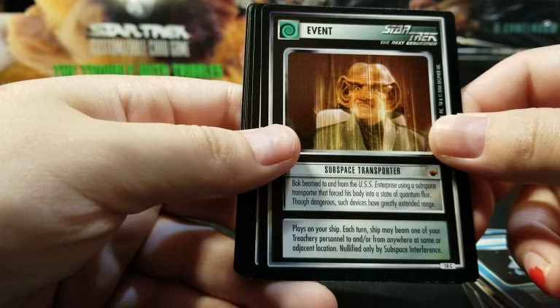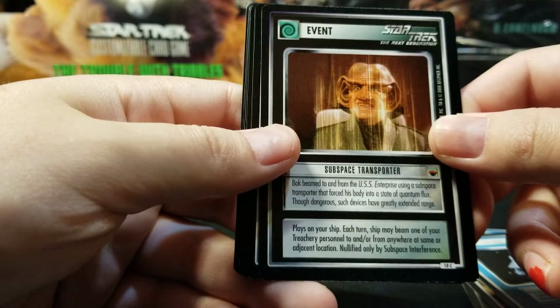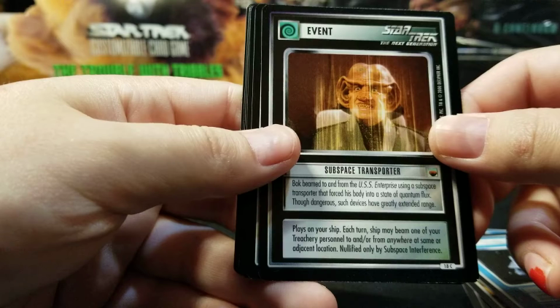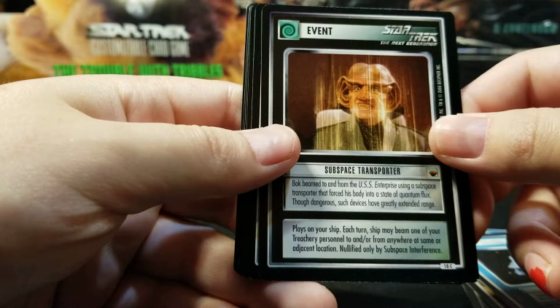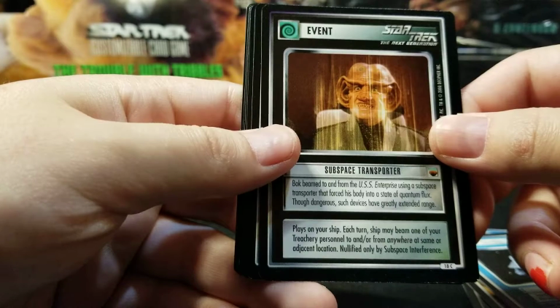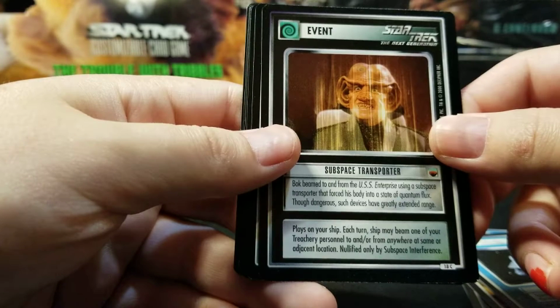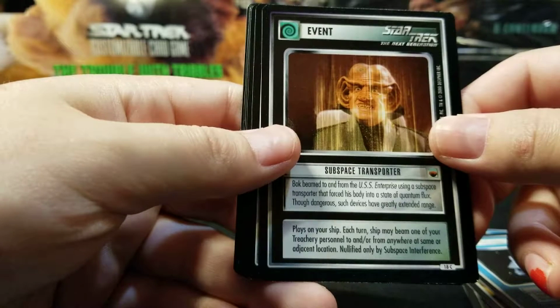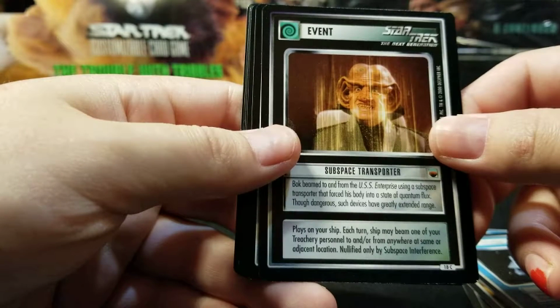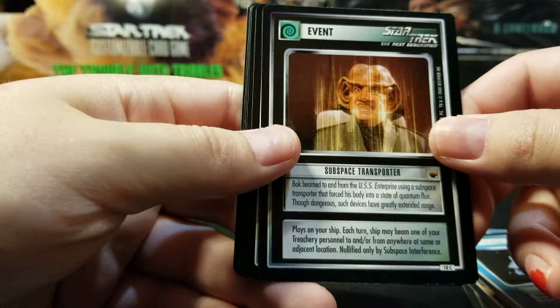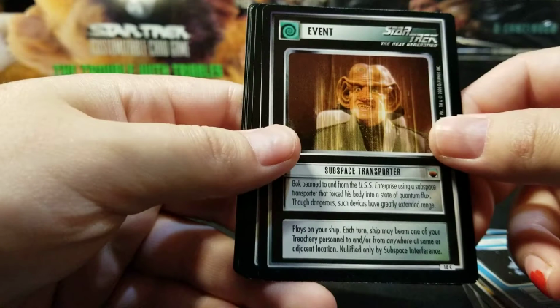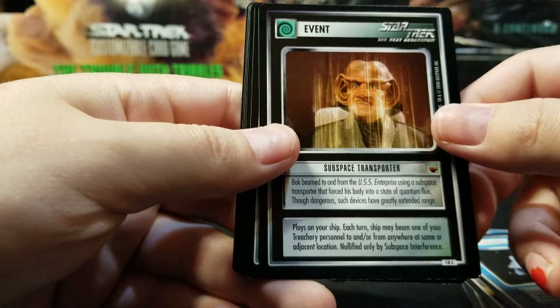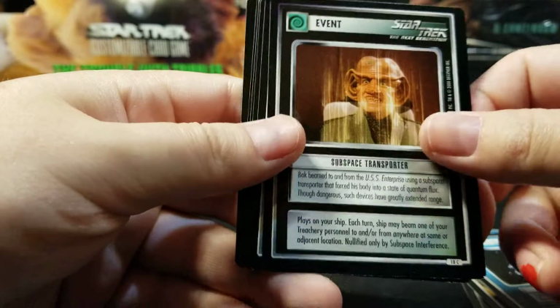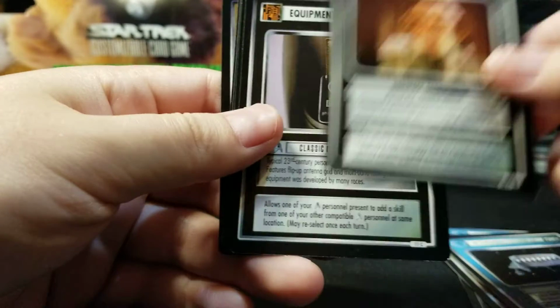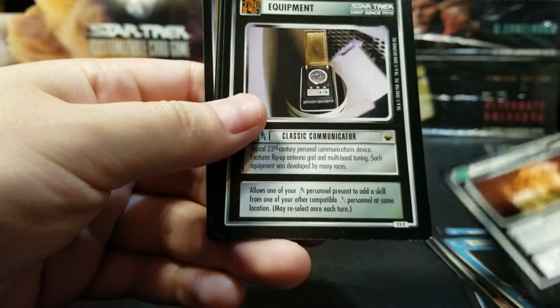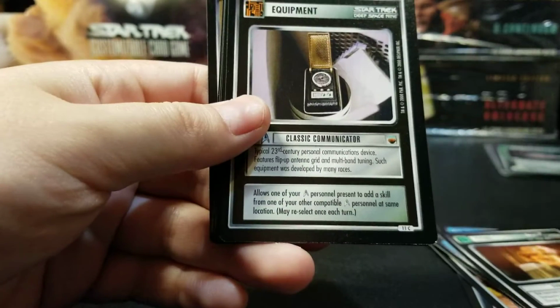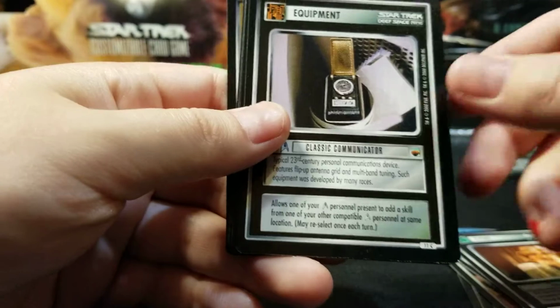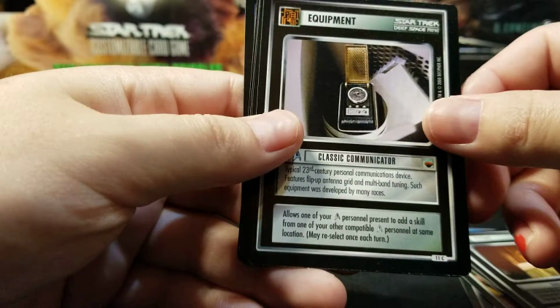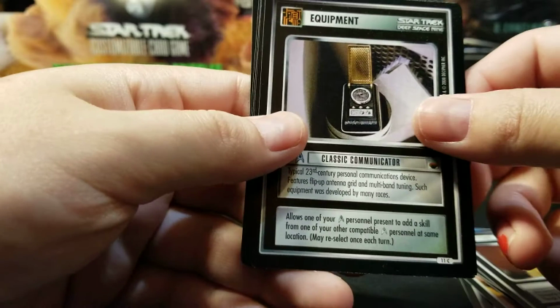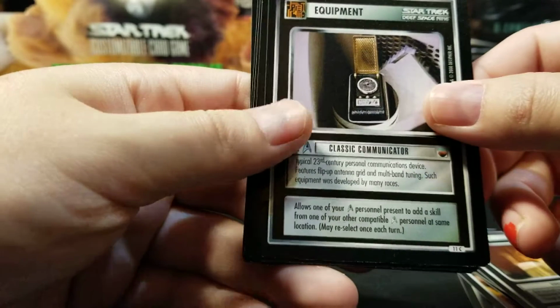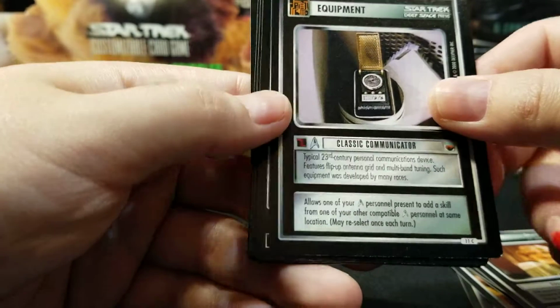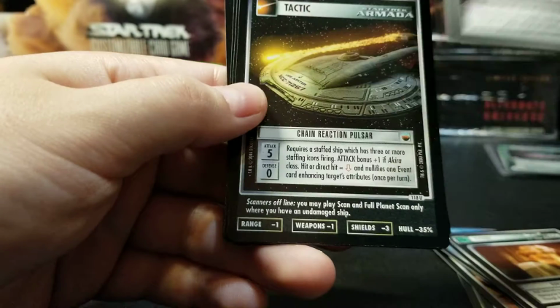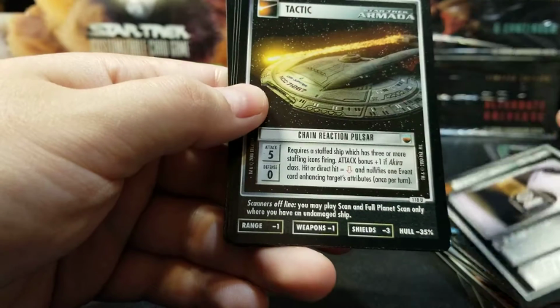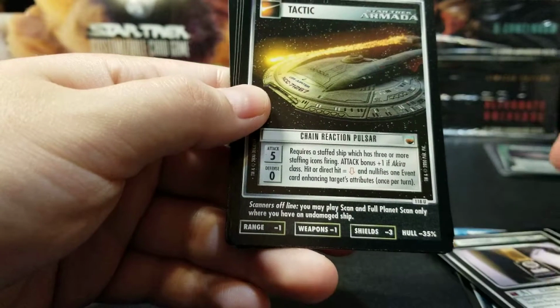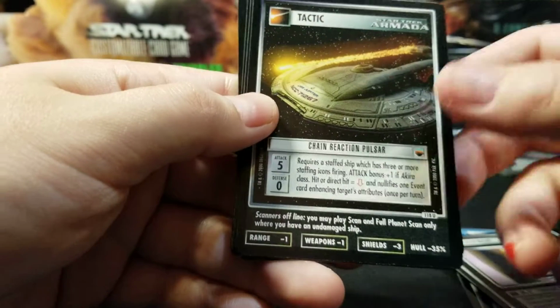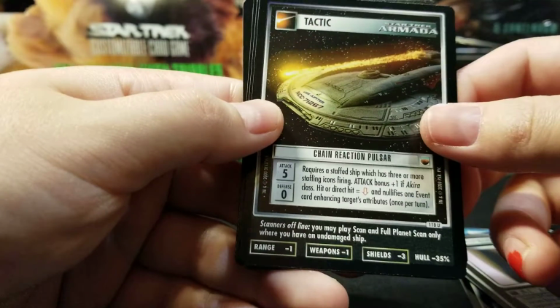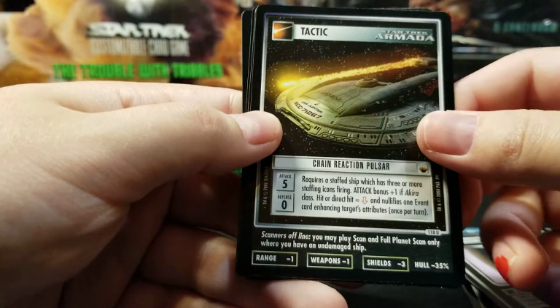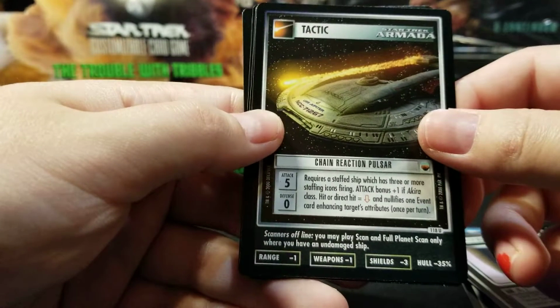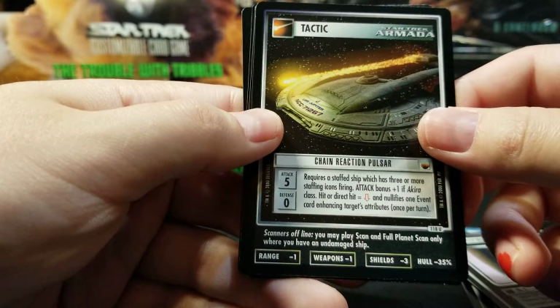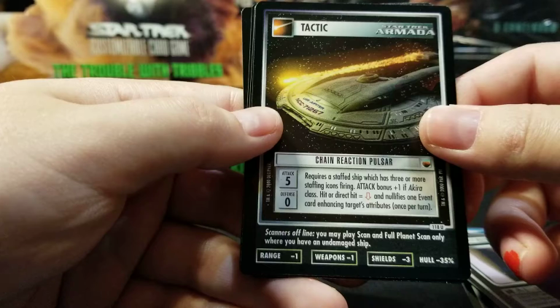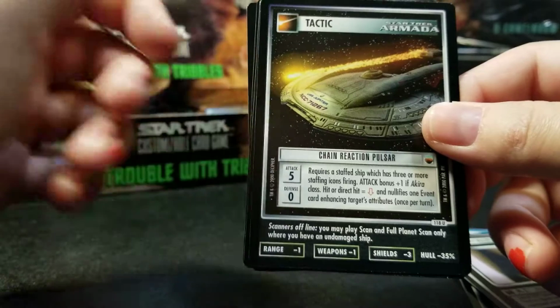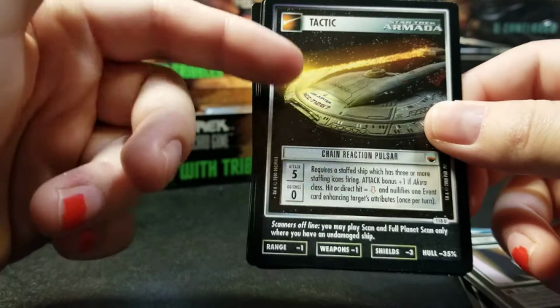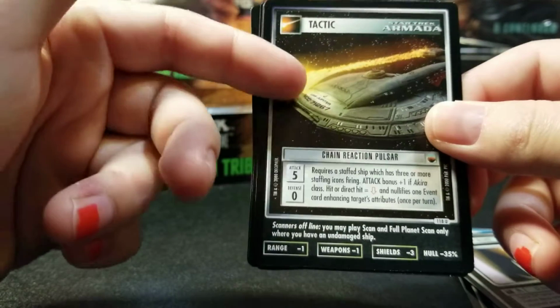Subspace Transporter. Classic Communicator. Chain Reaction Pulsar — that's a really cool looking card.